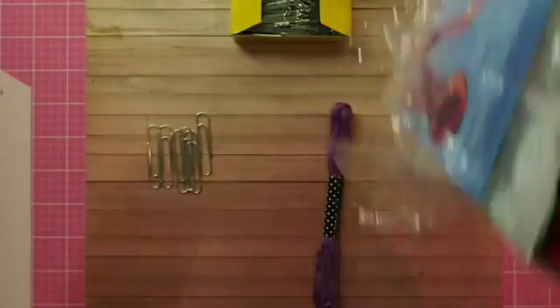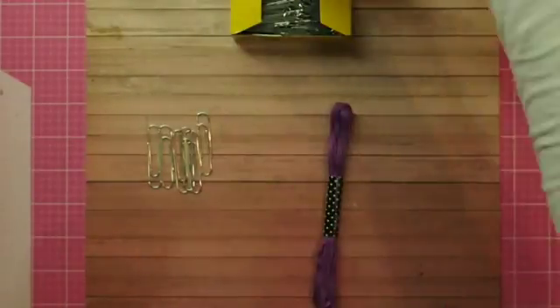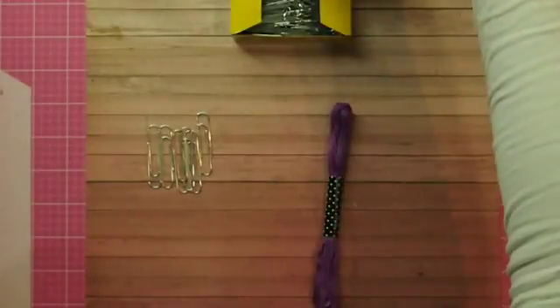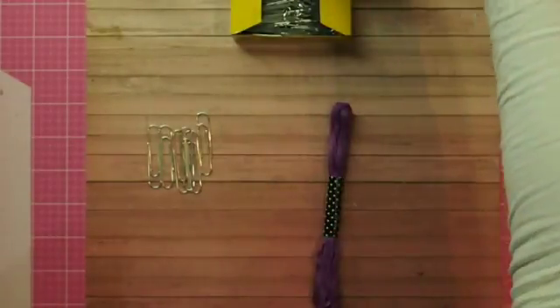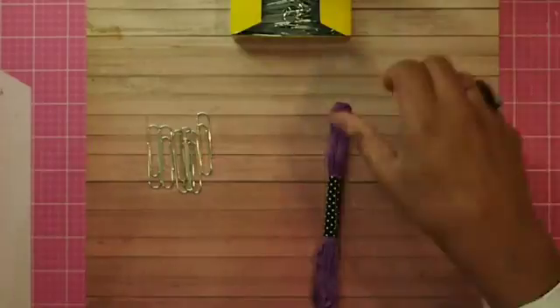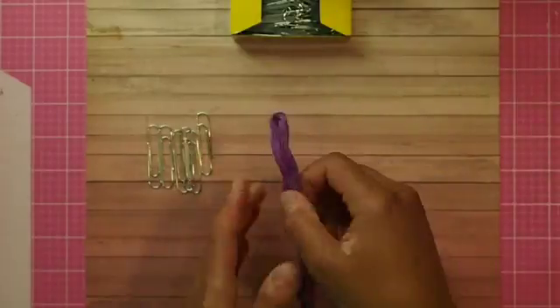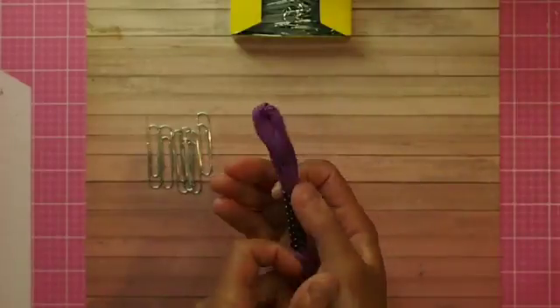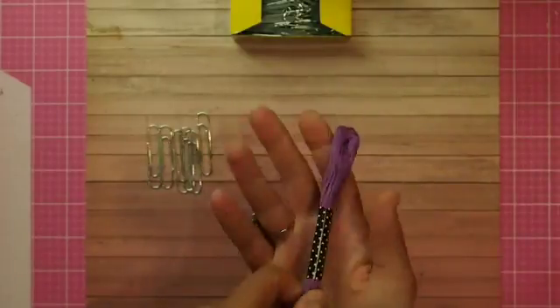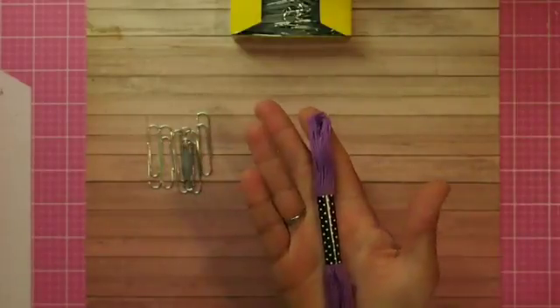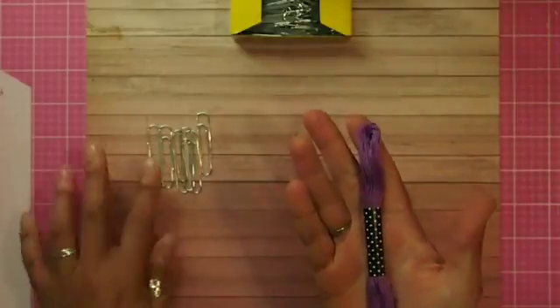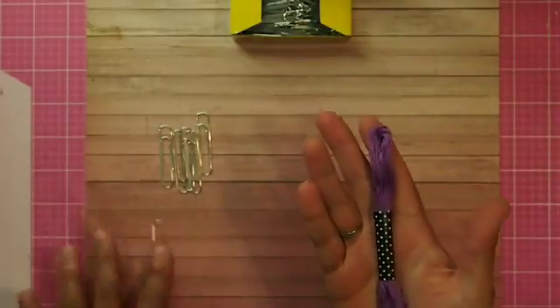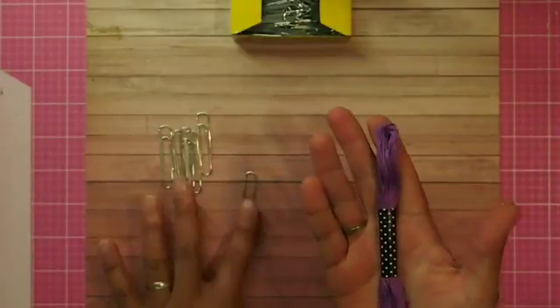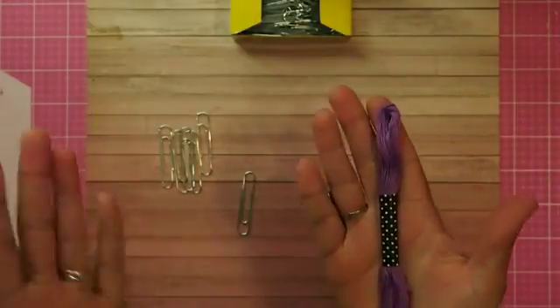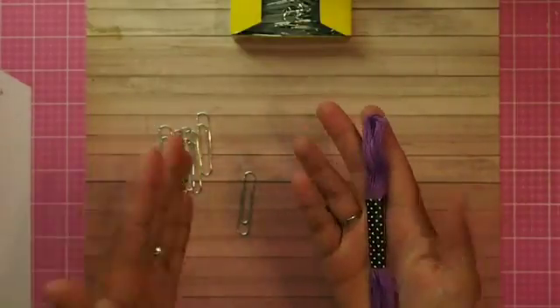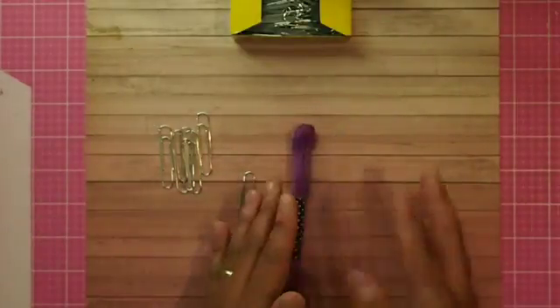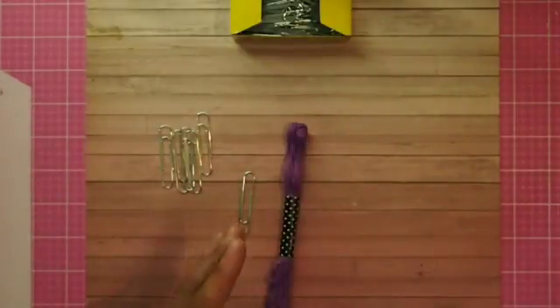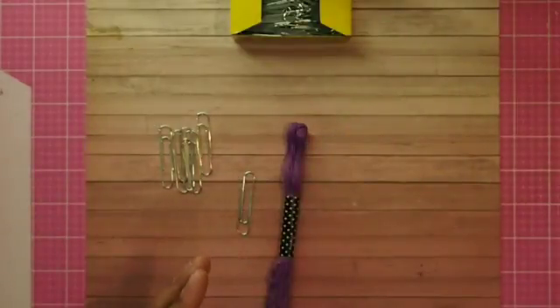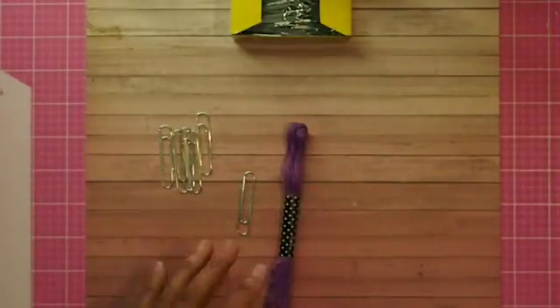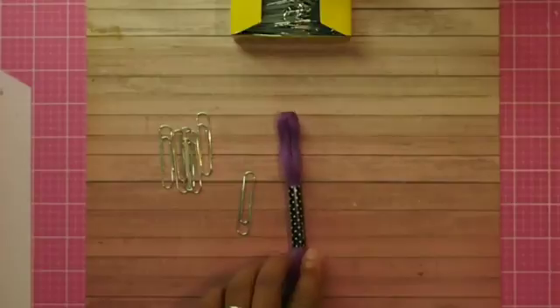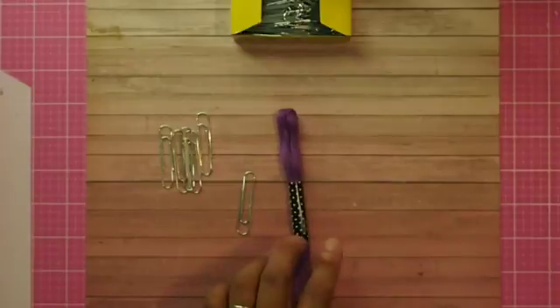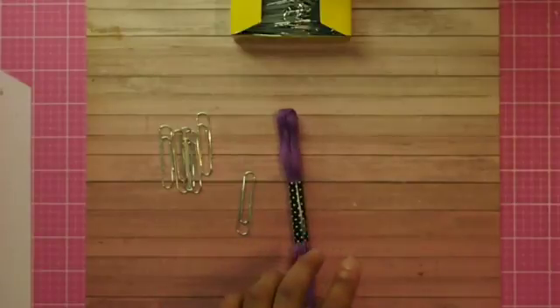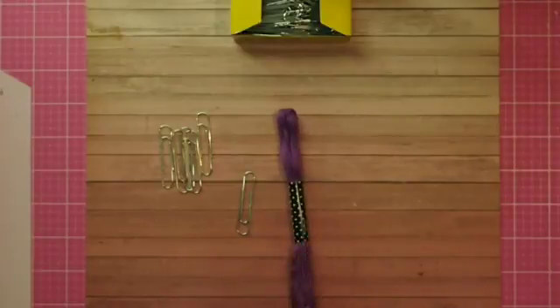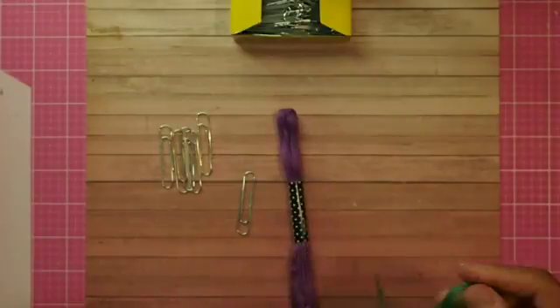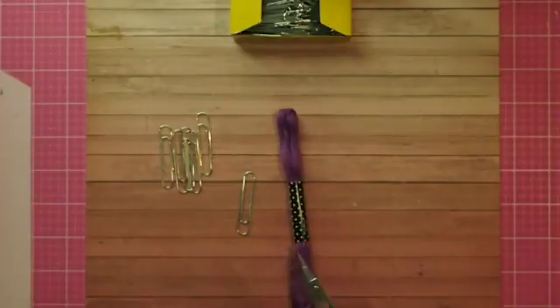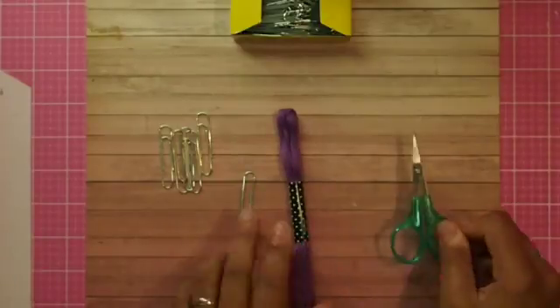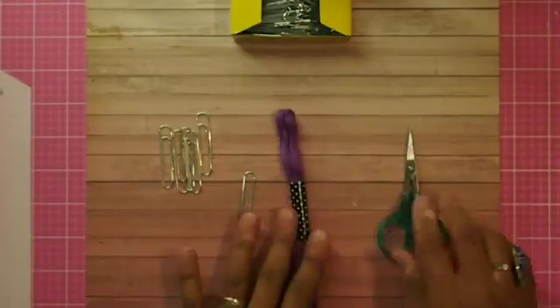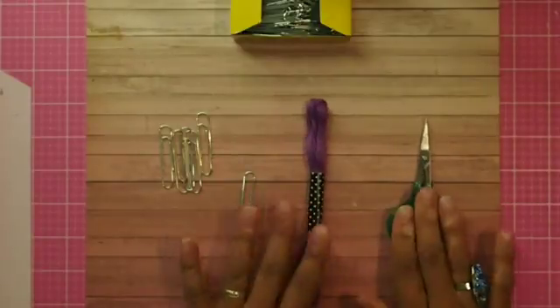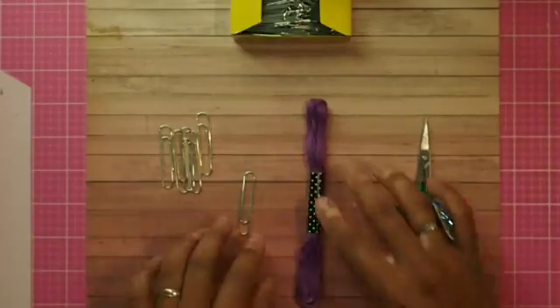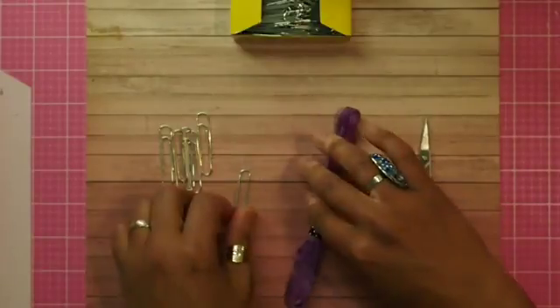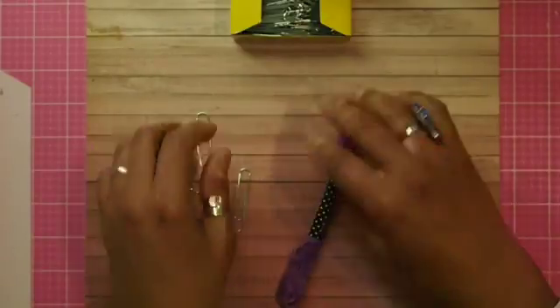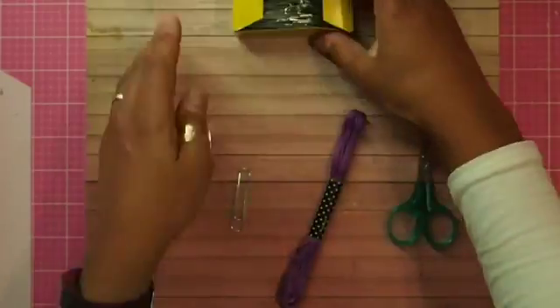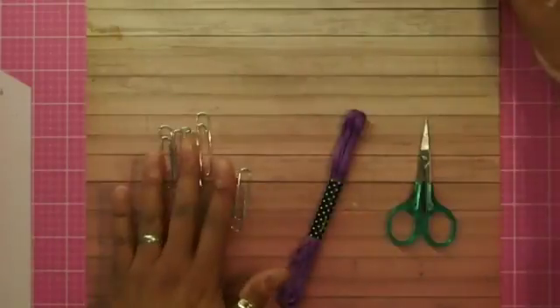What you're going to need is one of these cotton threads, a paperclip, and some scissors — that's all you need. The first thing you need to do — and it's the hardest thing about making these — is not getting the thread tangled.